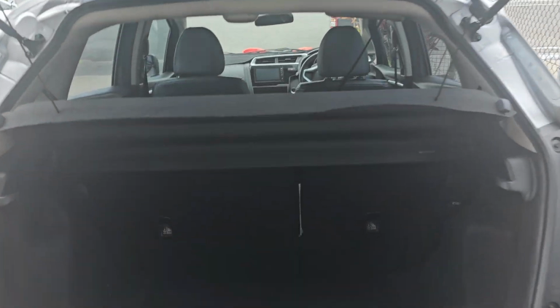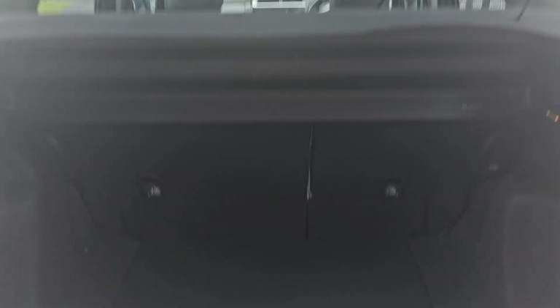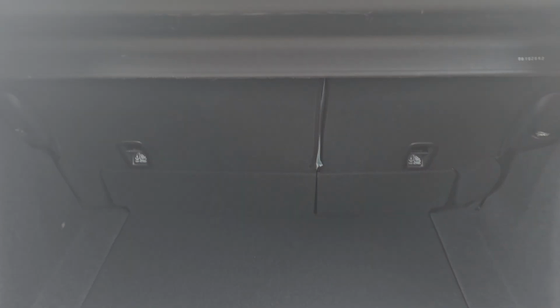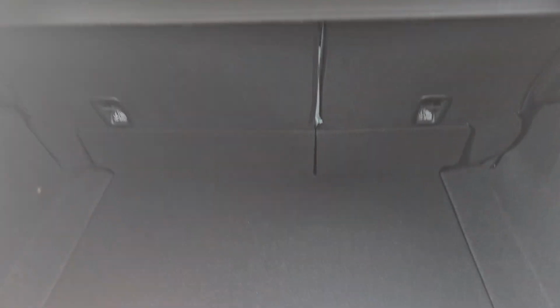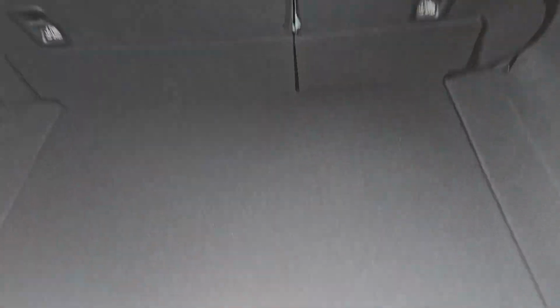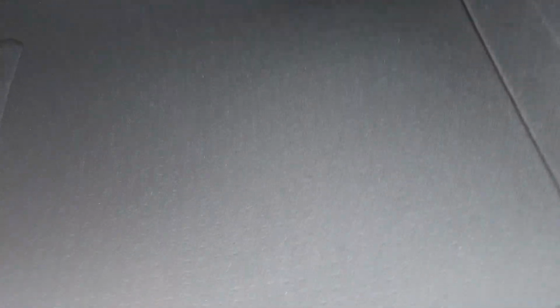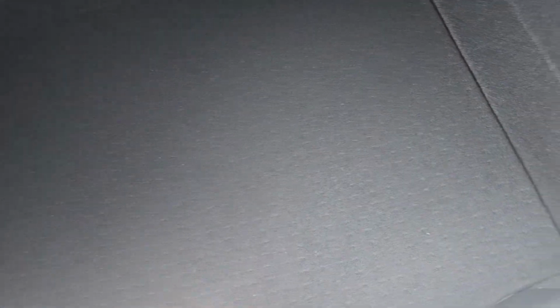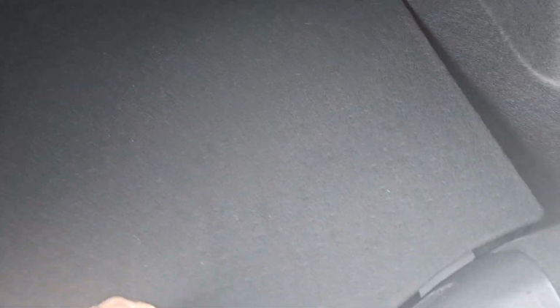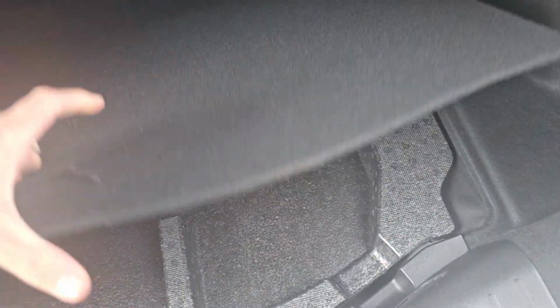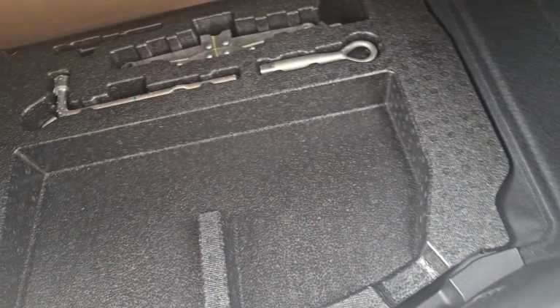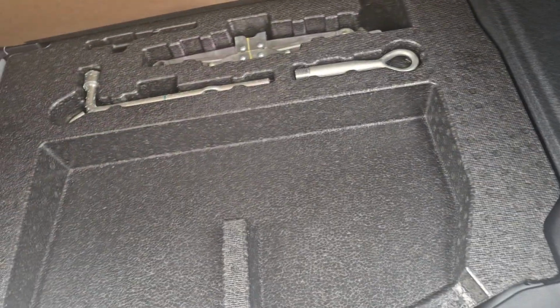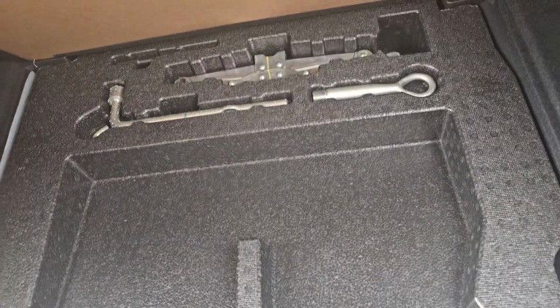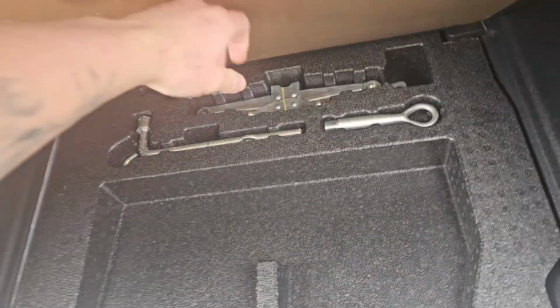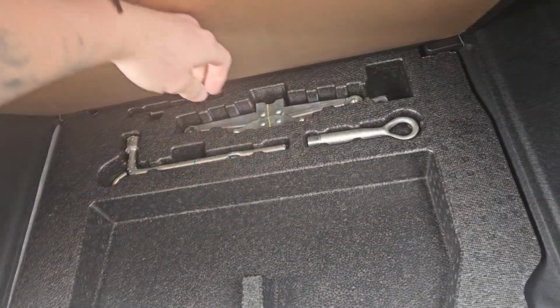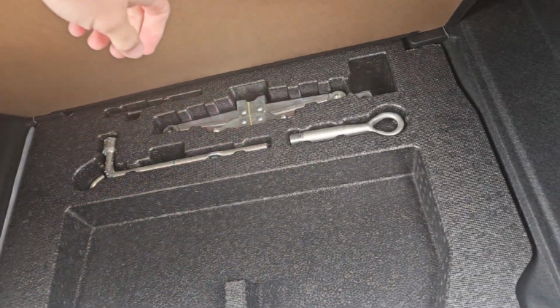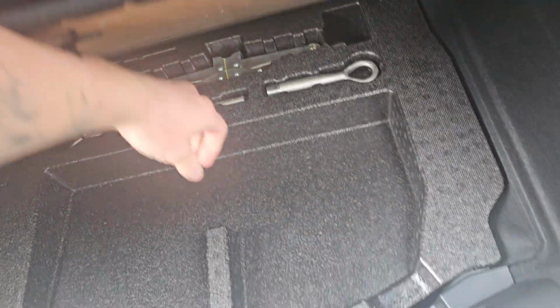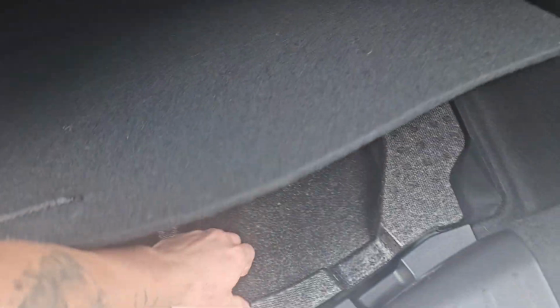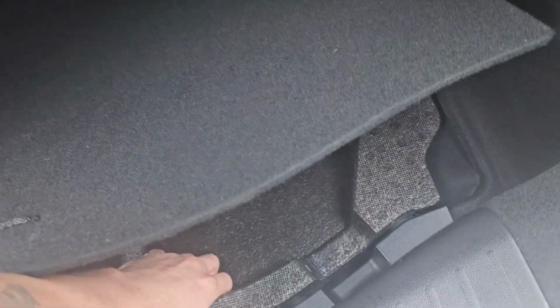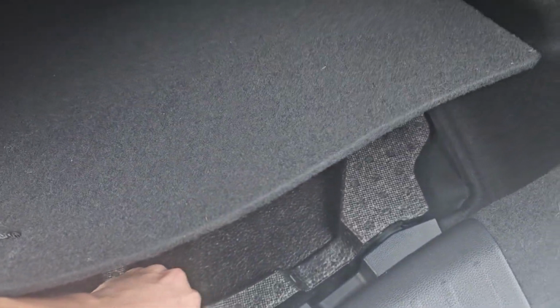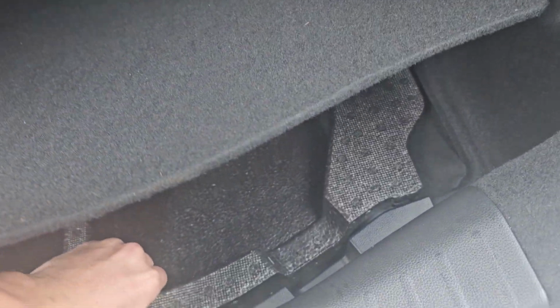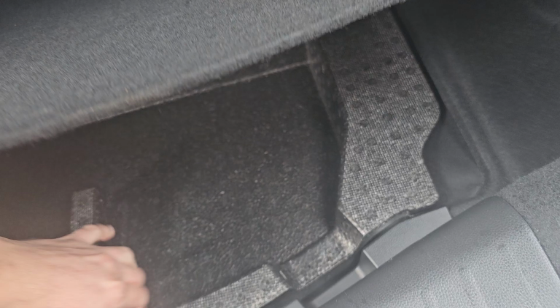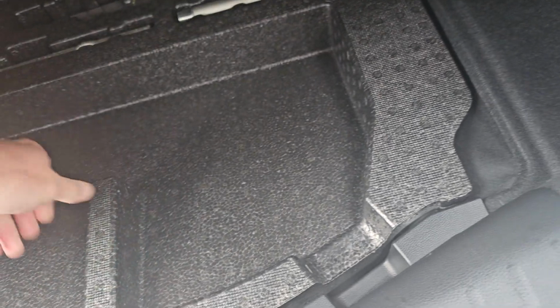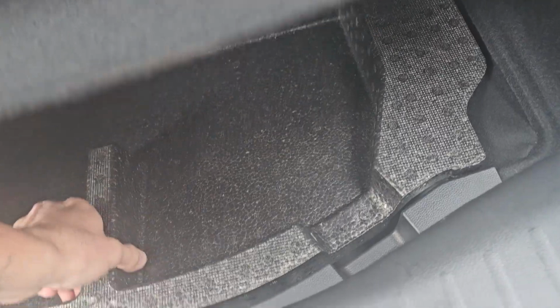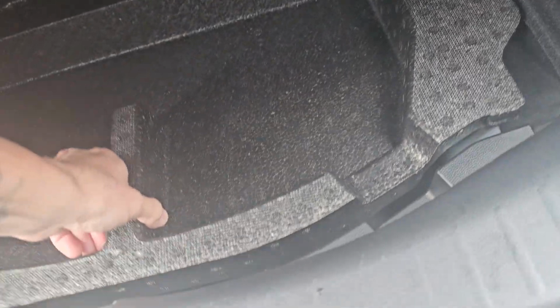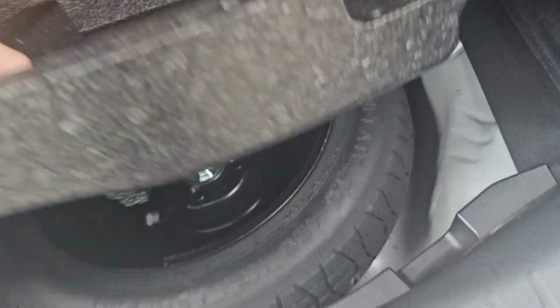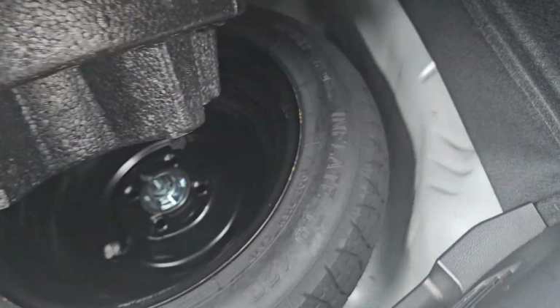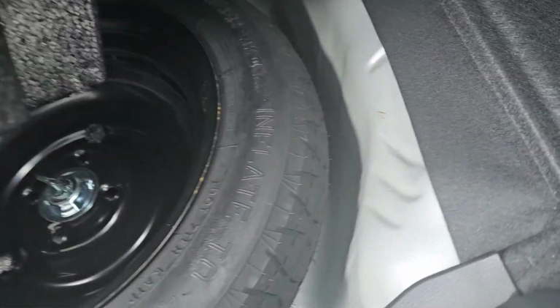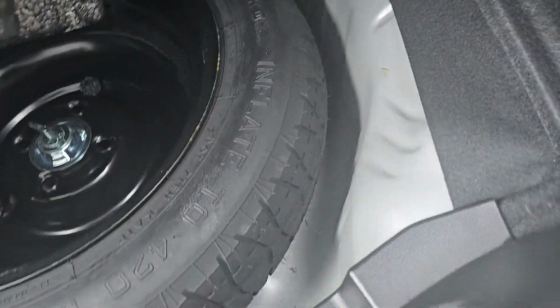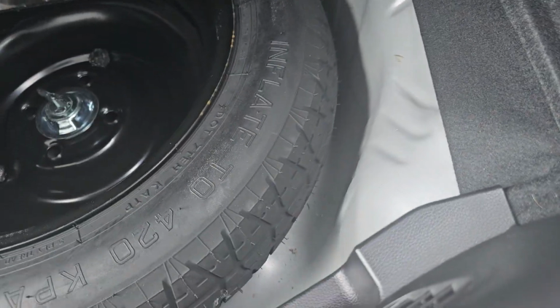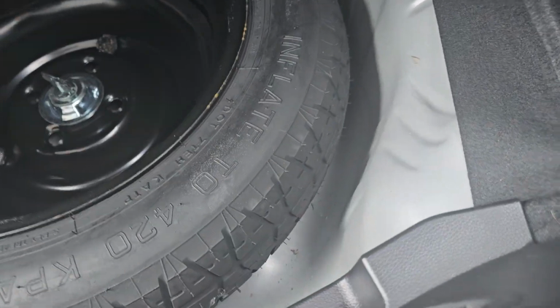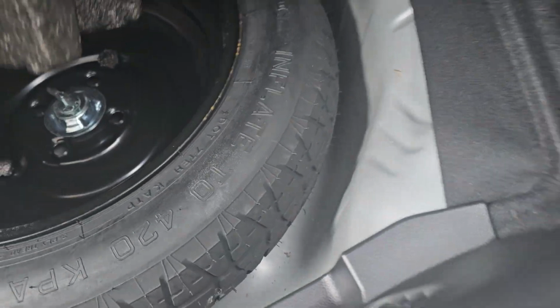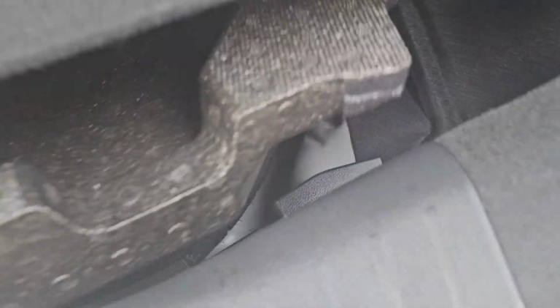We've got everything in the bag — parcel shelf, everything's obviously still there. We've got the tools, jack, everything as well, and spare tyre — all good to go there as well.